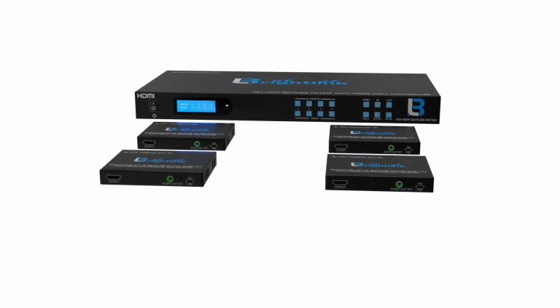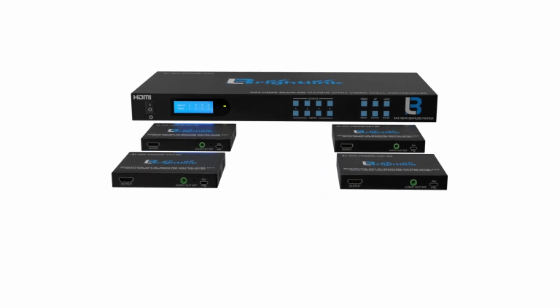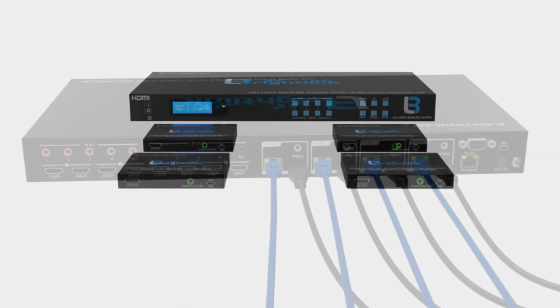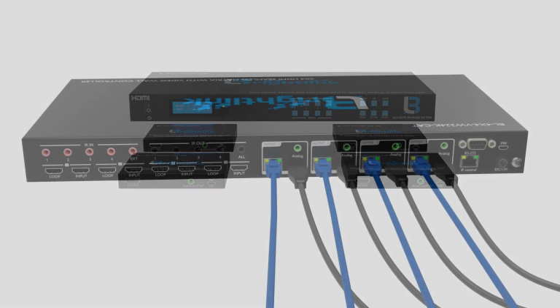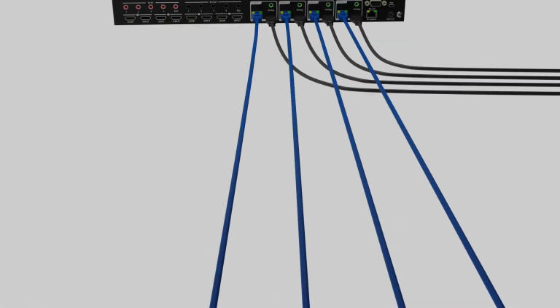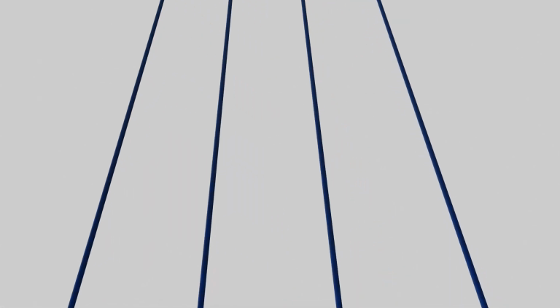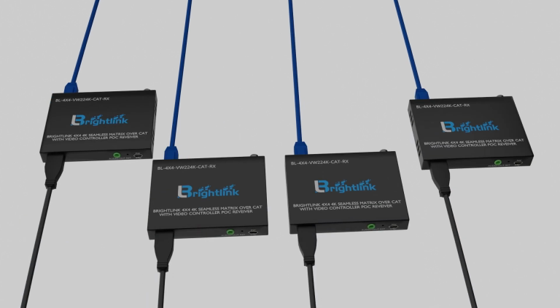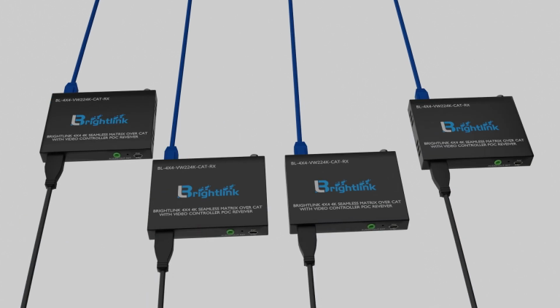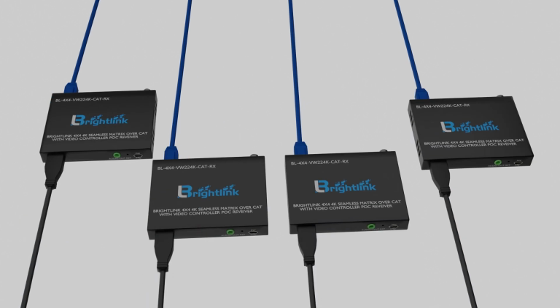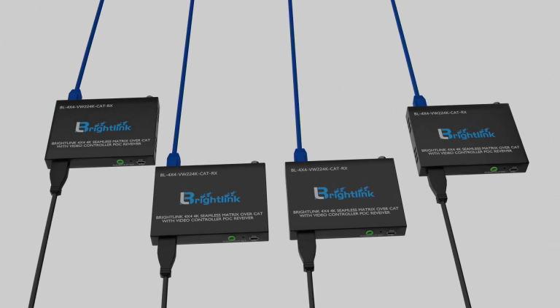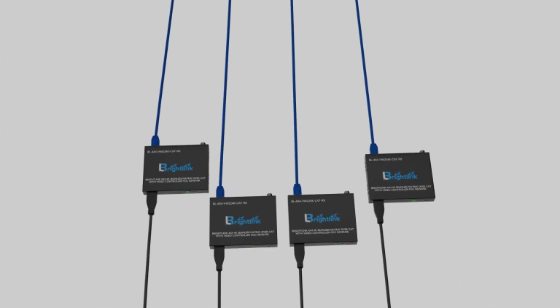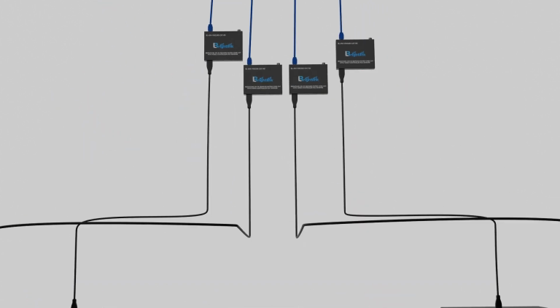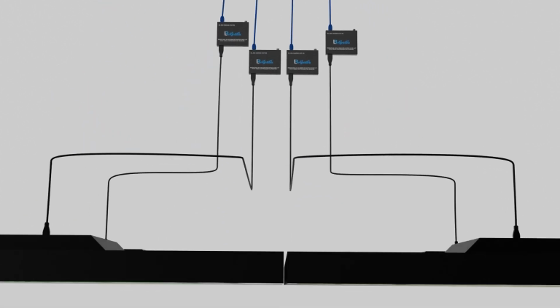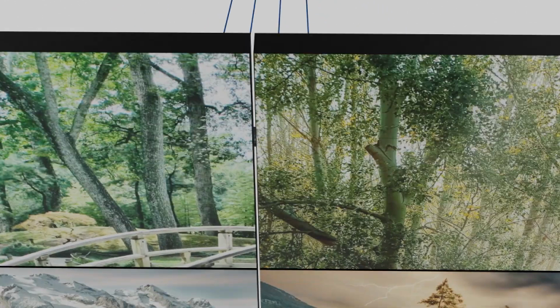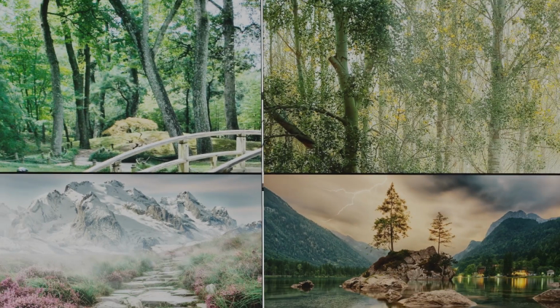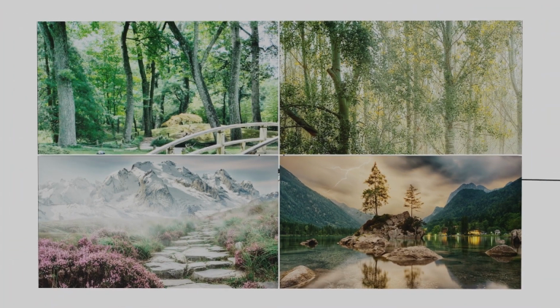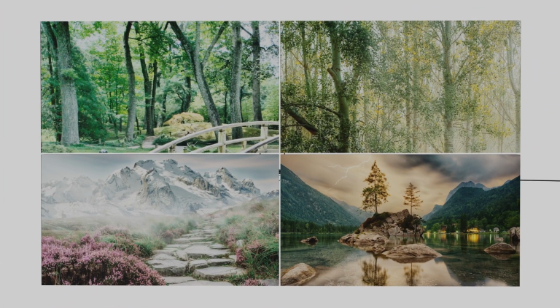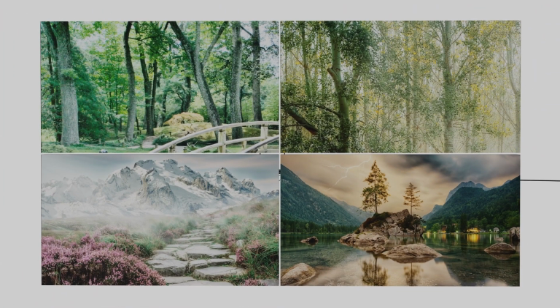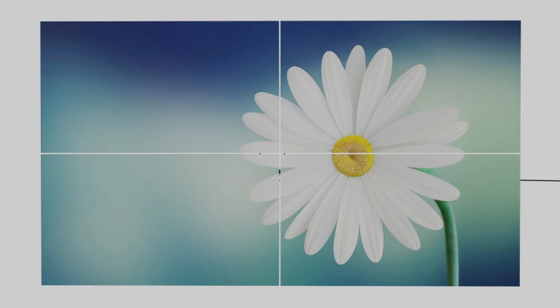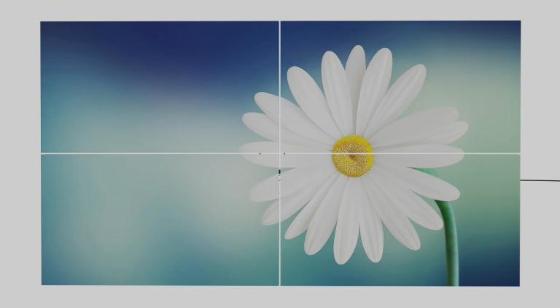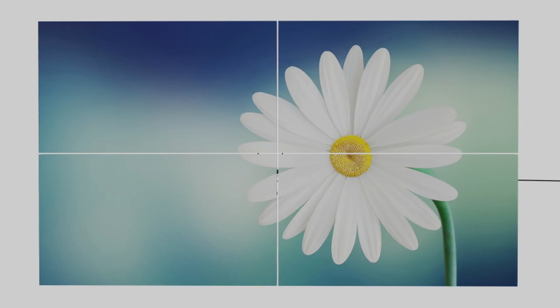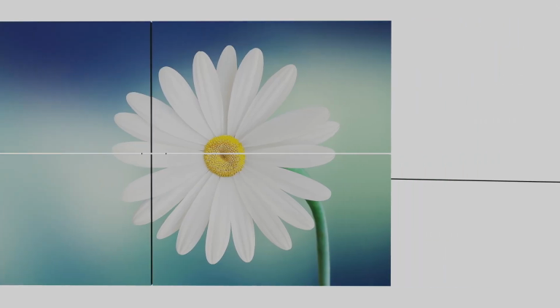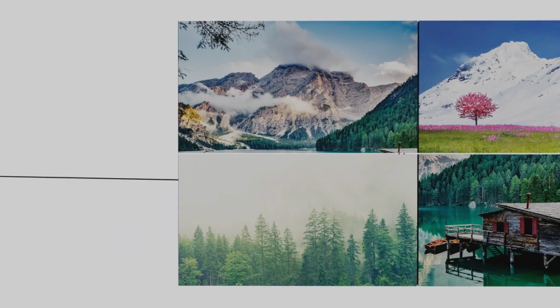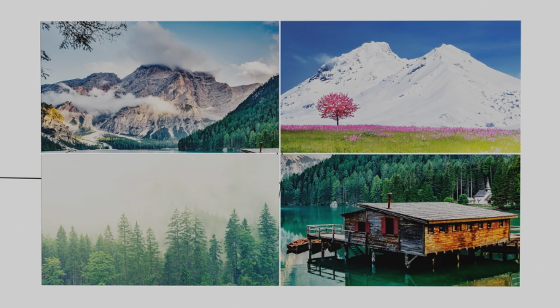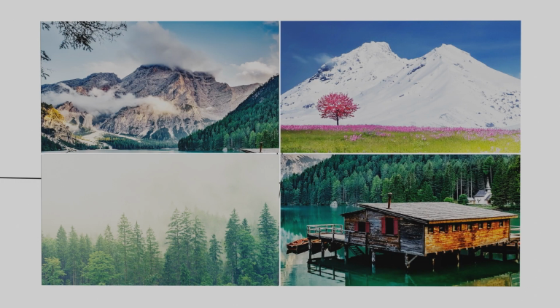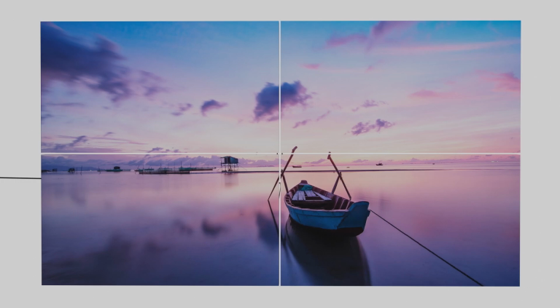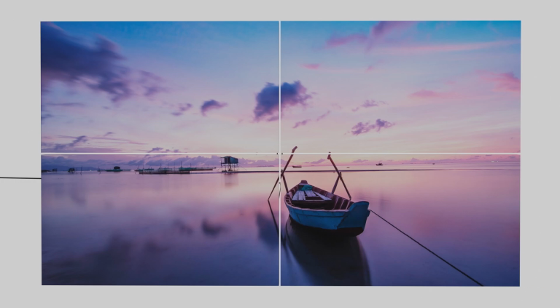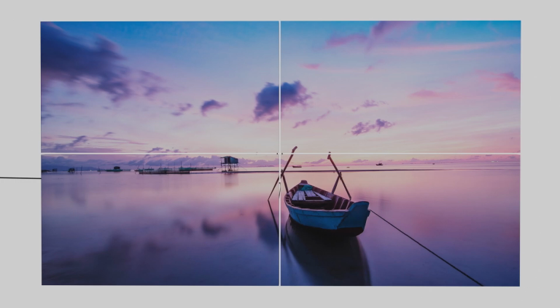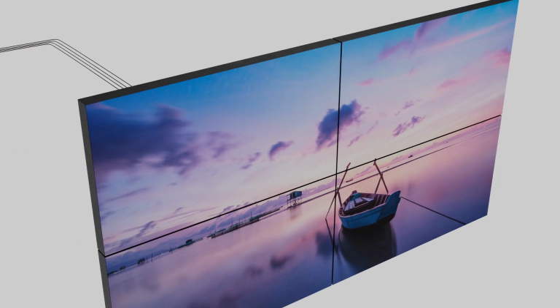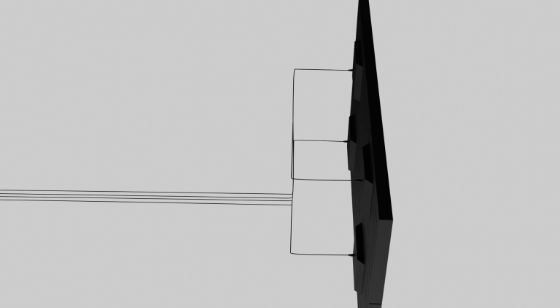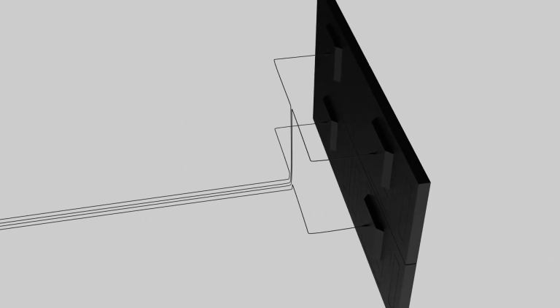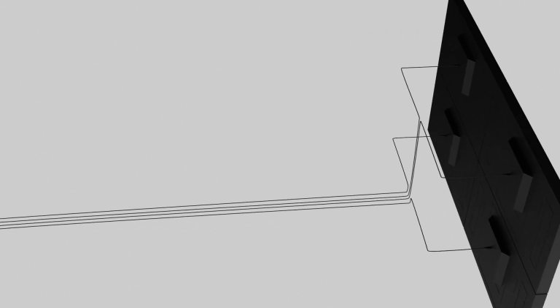This 4x4 matrix allows any input to be seamlessly routed to any output by either HDMI or CAT6 cable, up to 90 meters or 300 feet away to the CAT6 receivers in a fully uncompressed HD signal.